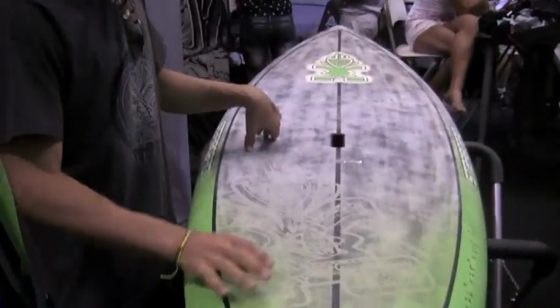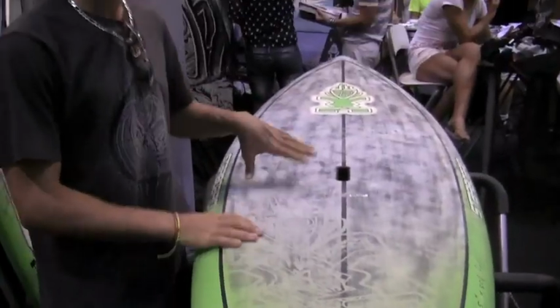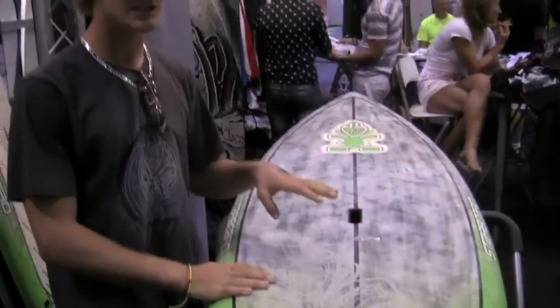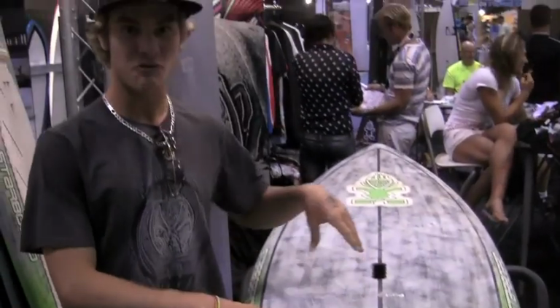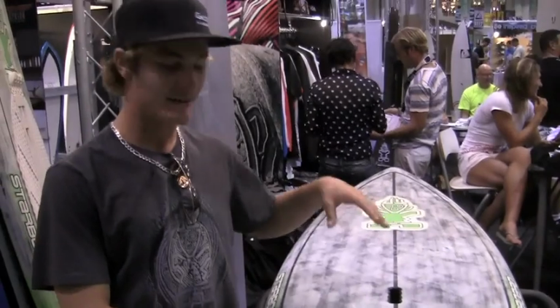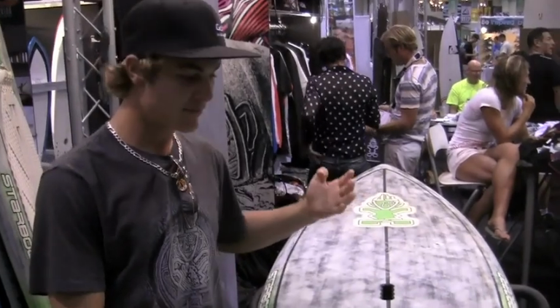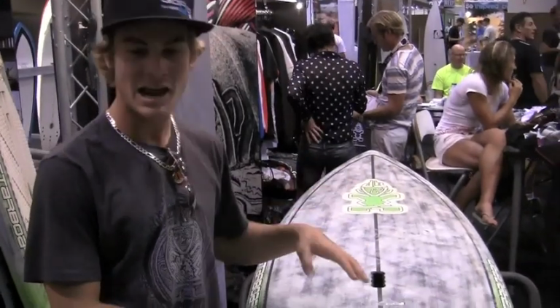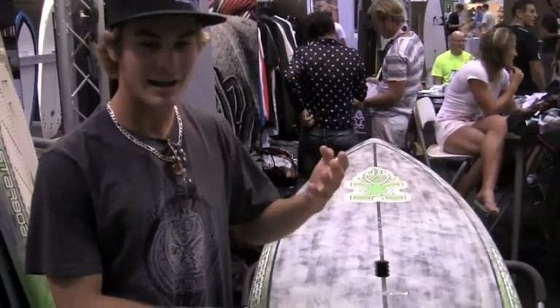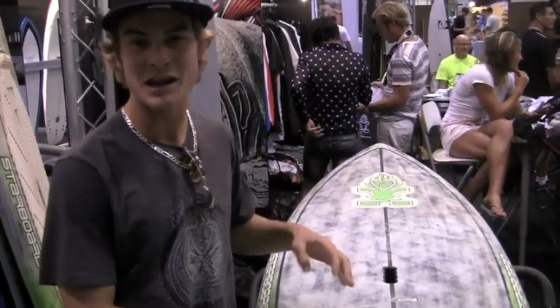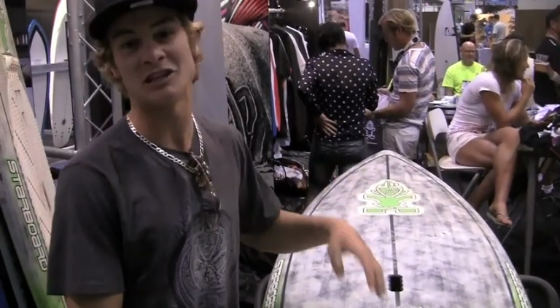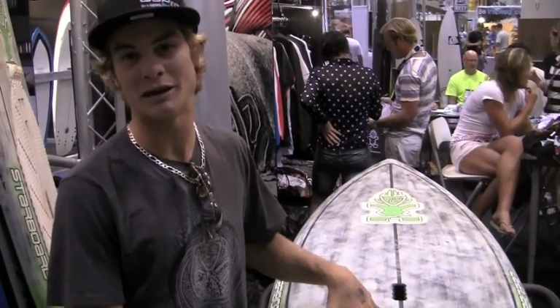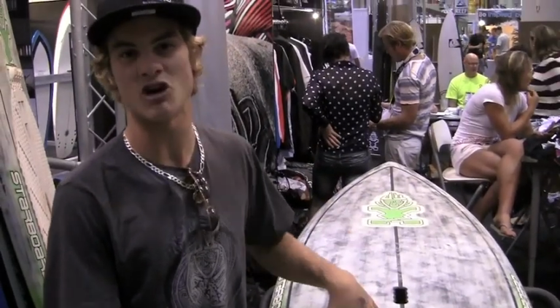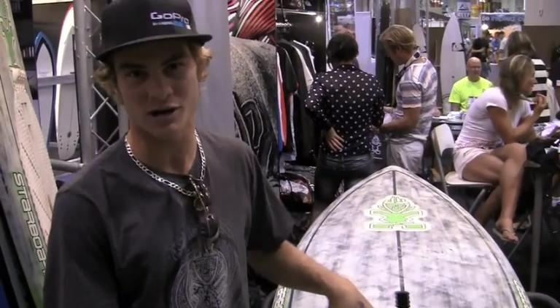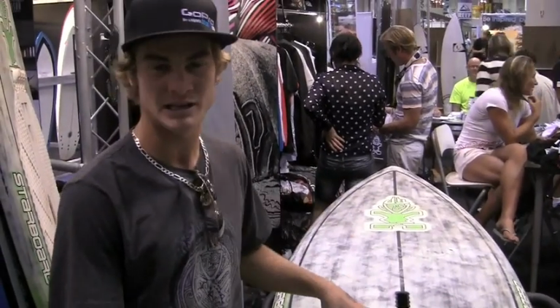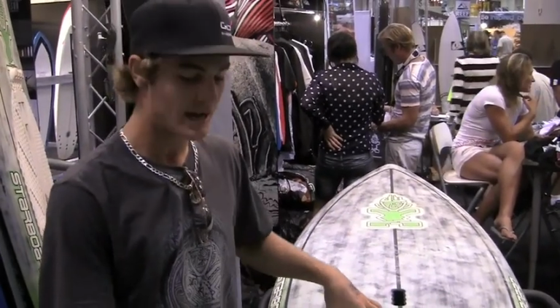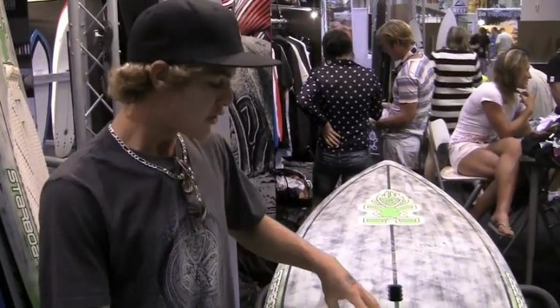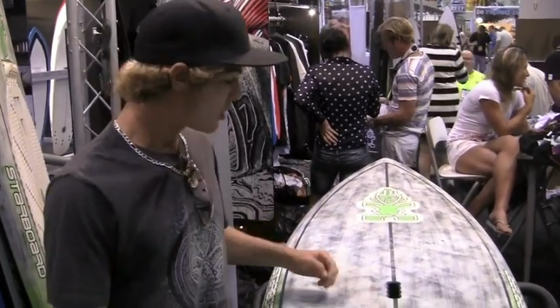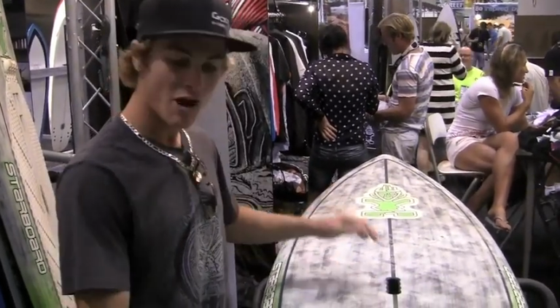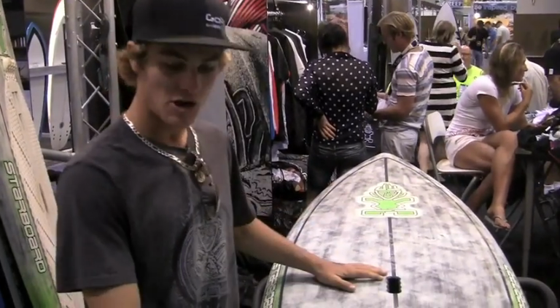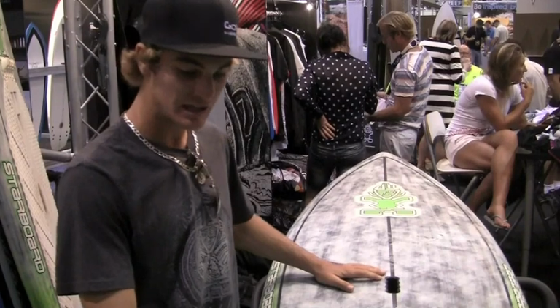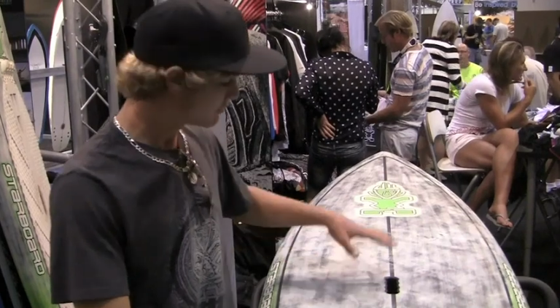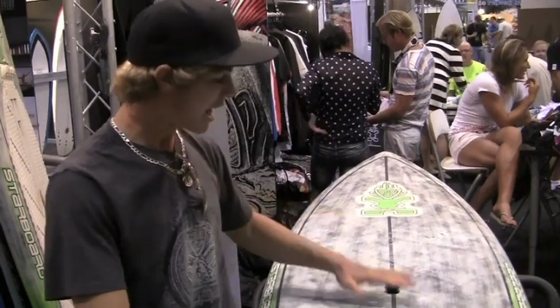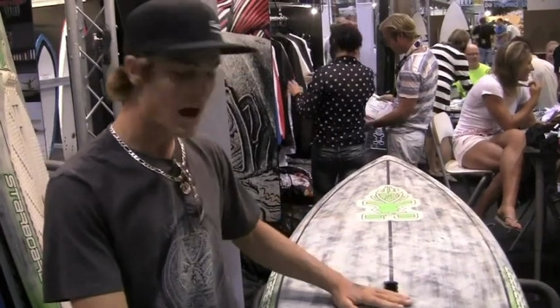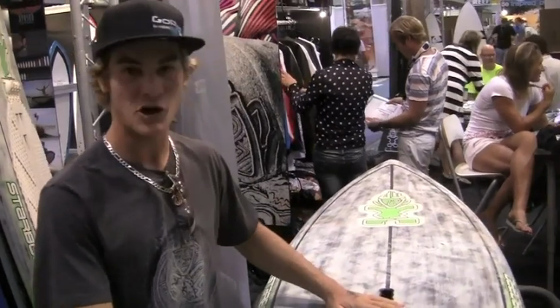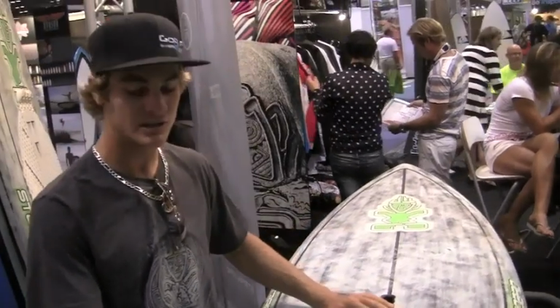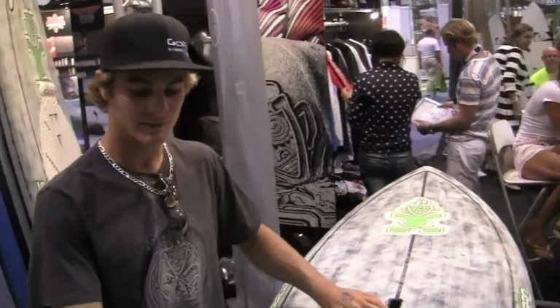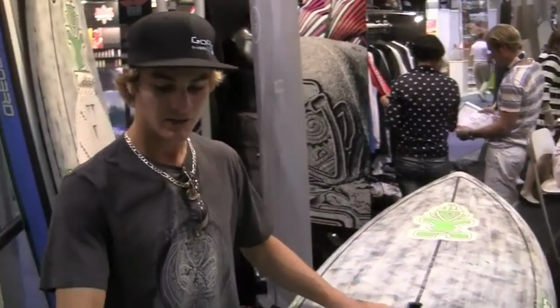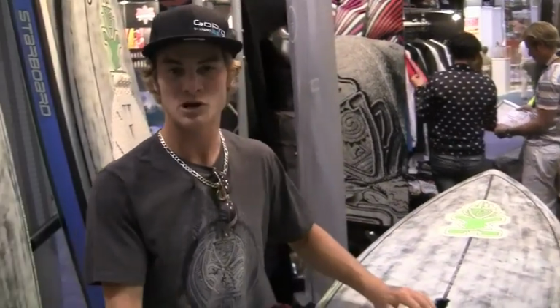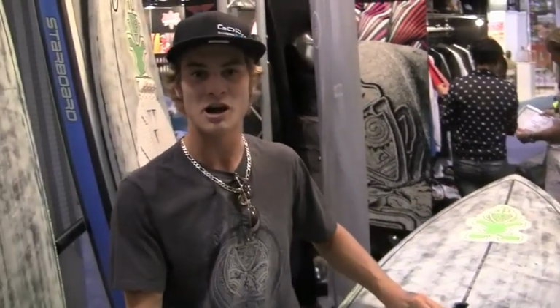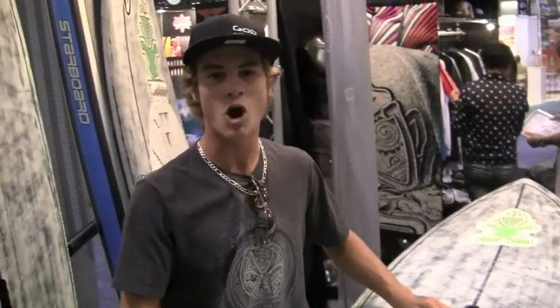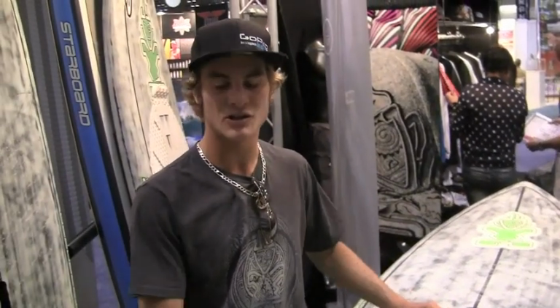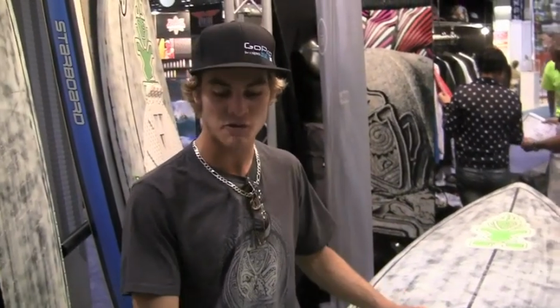It rips. I'm doing stuff that I could barely even do on my shortboard lately — full air reverses, wraparound turns. This board is fun for all-around surfing.